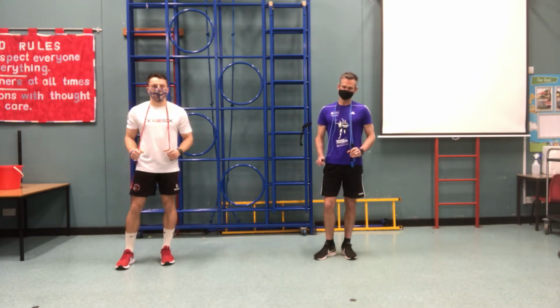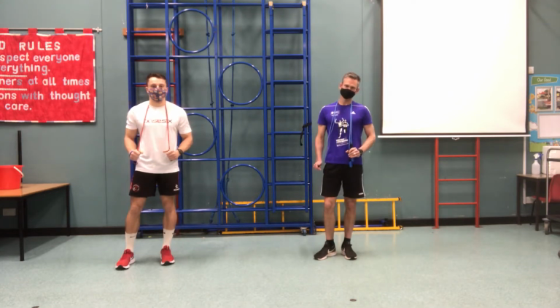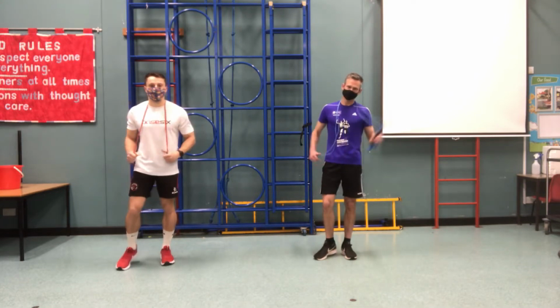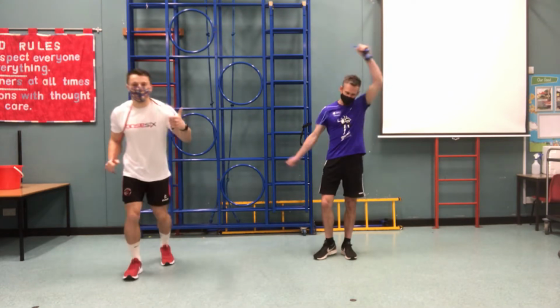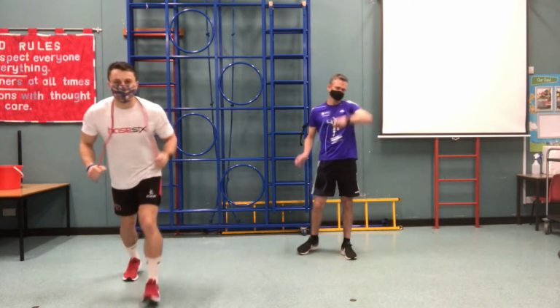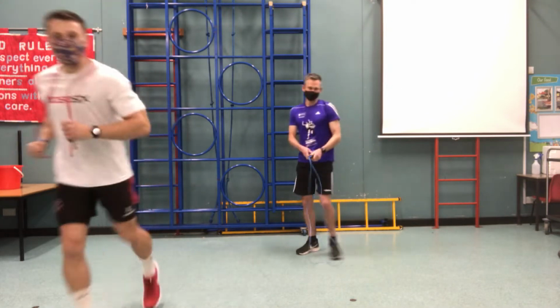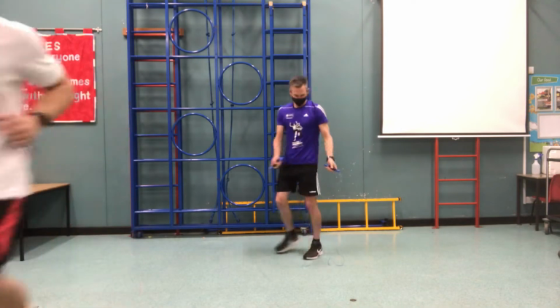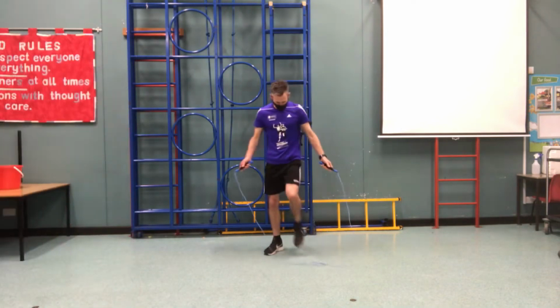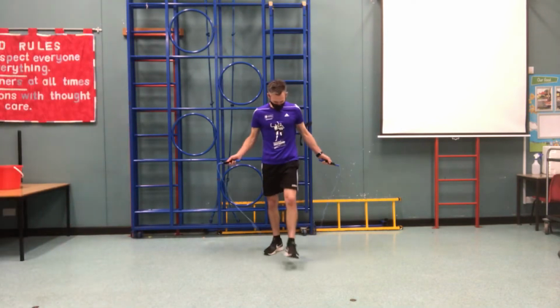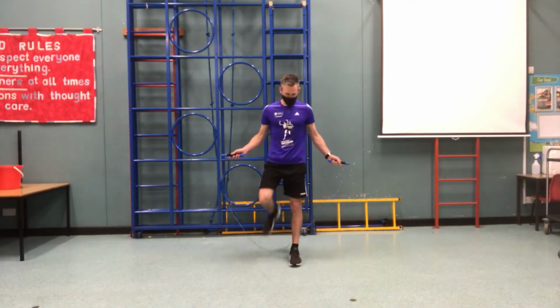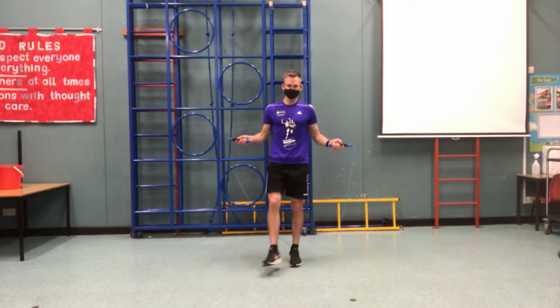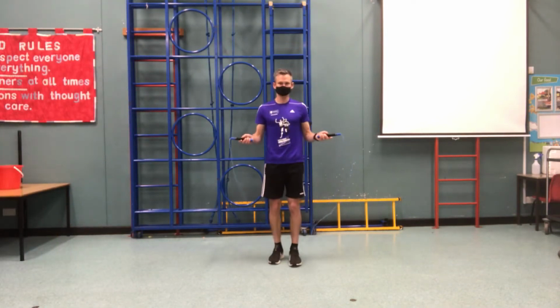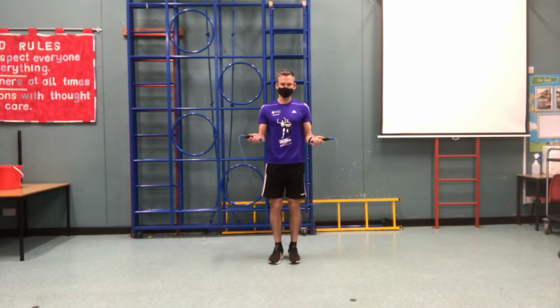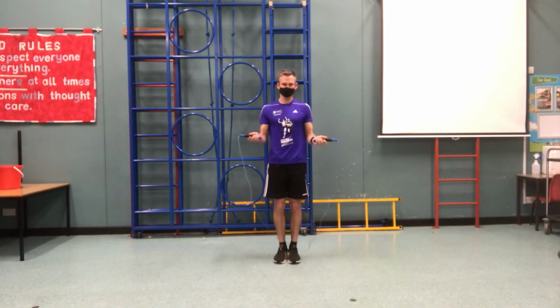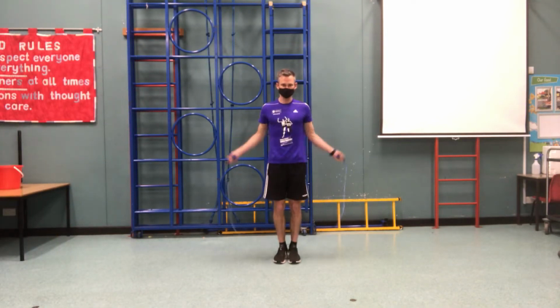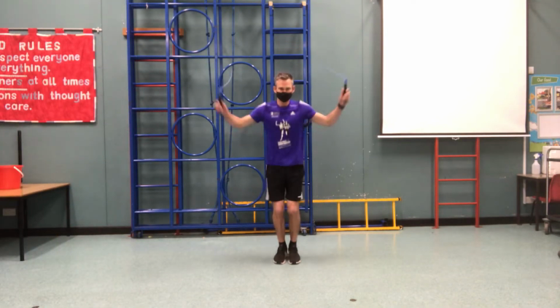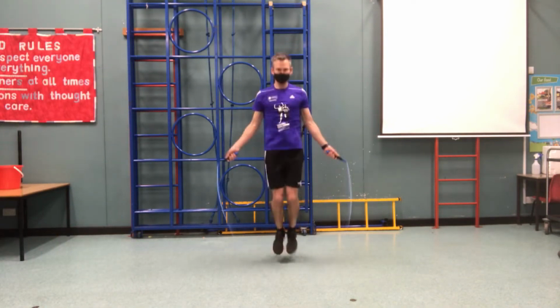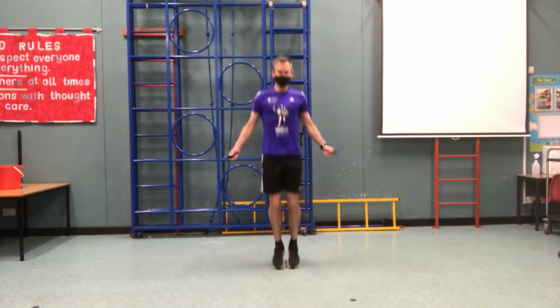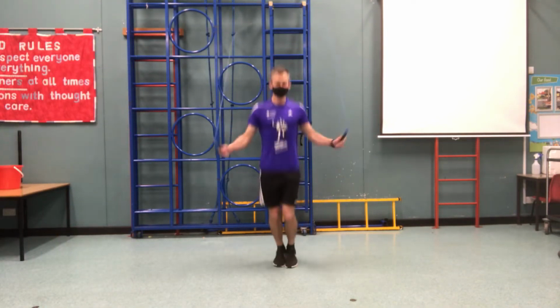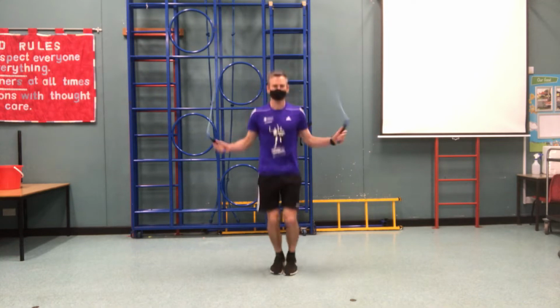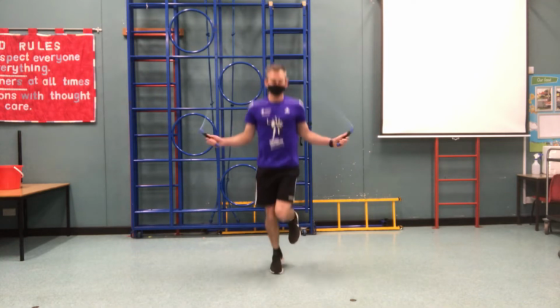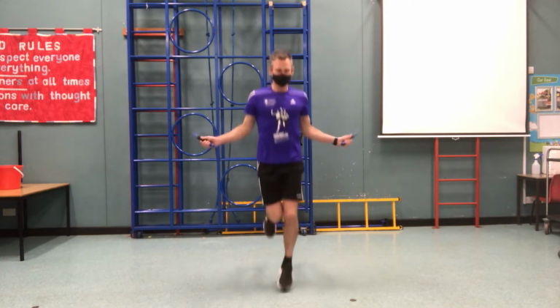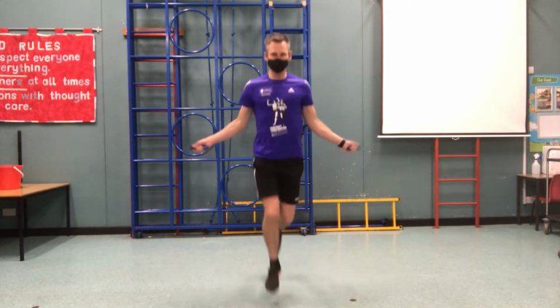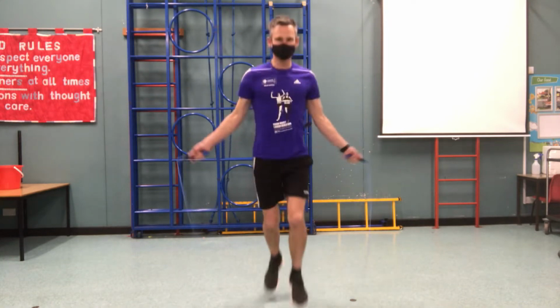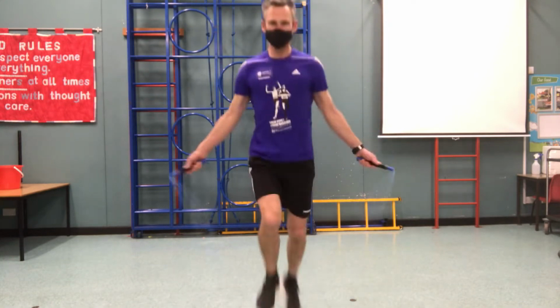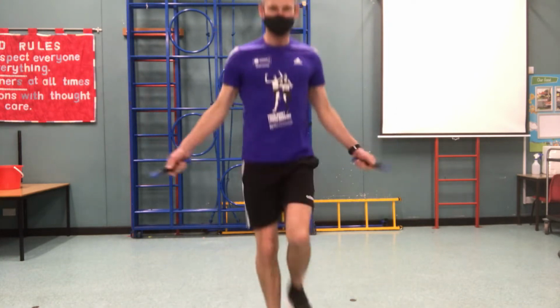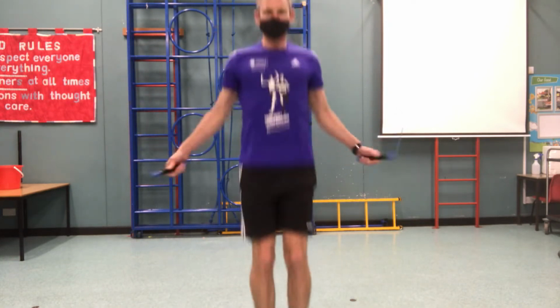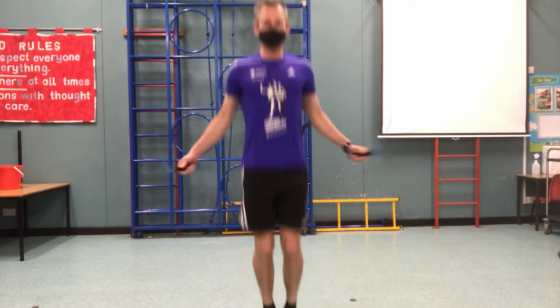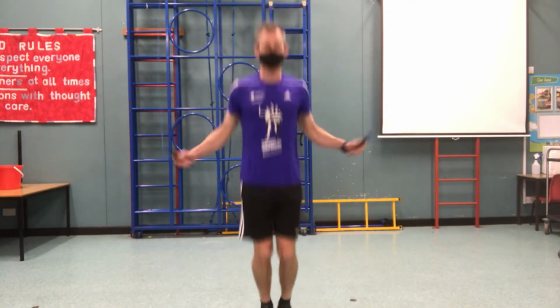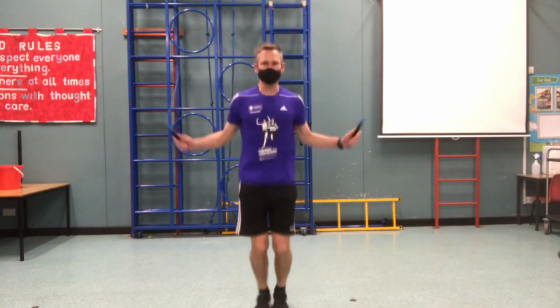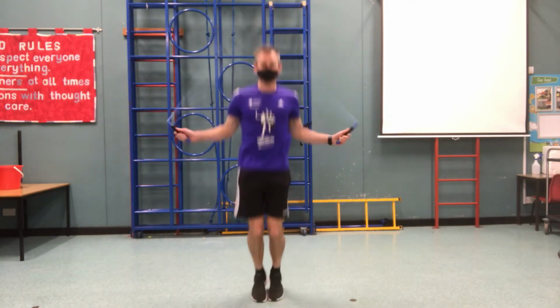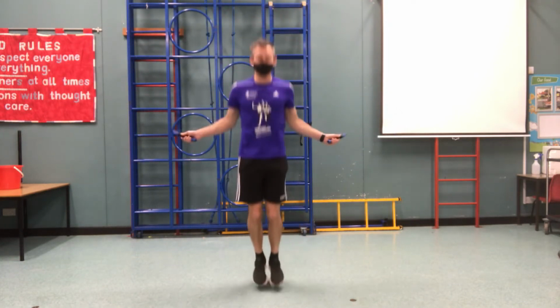I'll start off today with jogging and skipping and then jumping back with both feet. So once you get your rhythm going, jog forwards a few steps and then double jump back when you can.